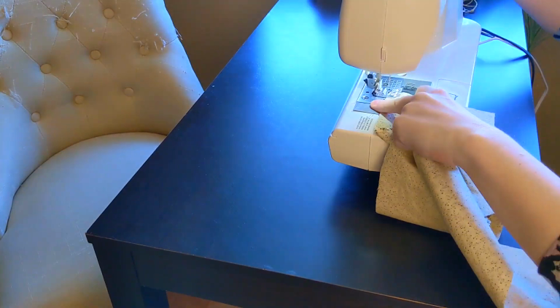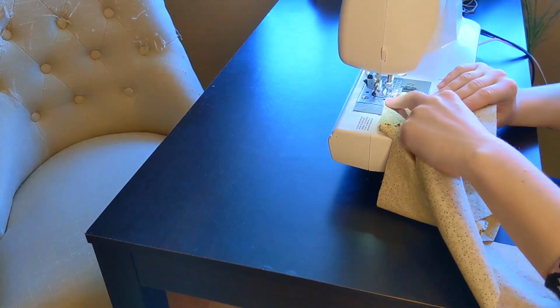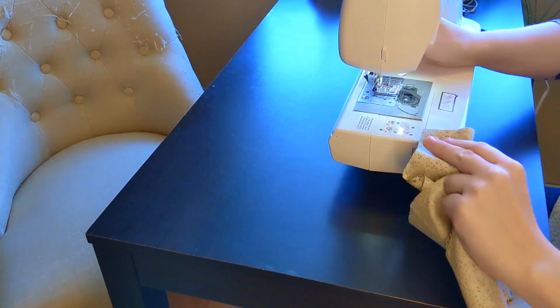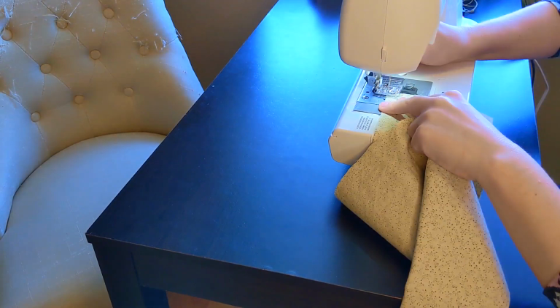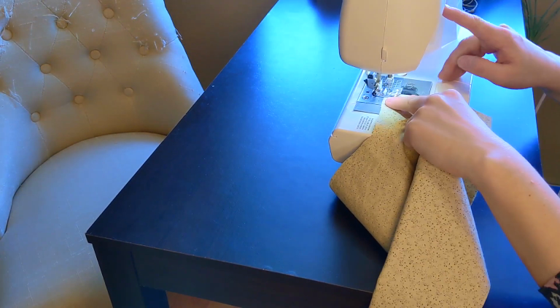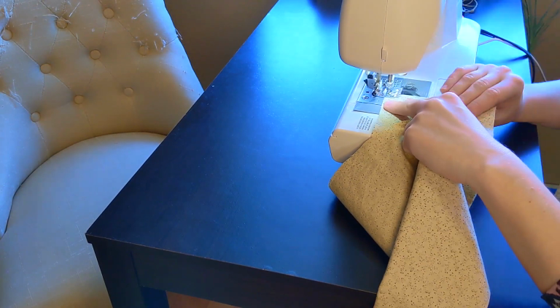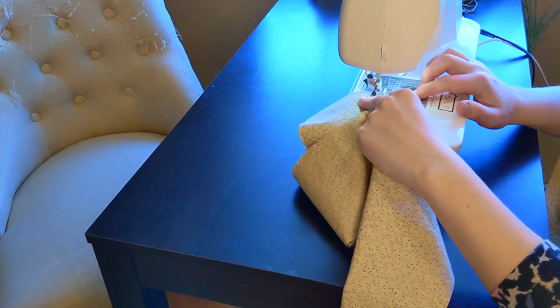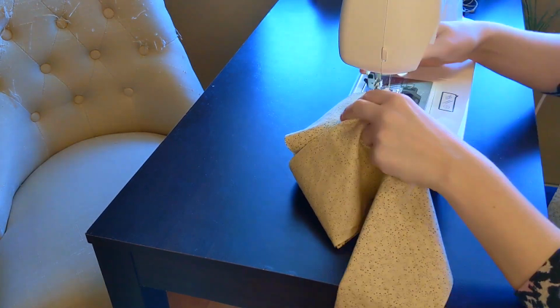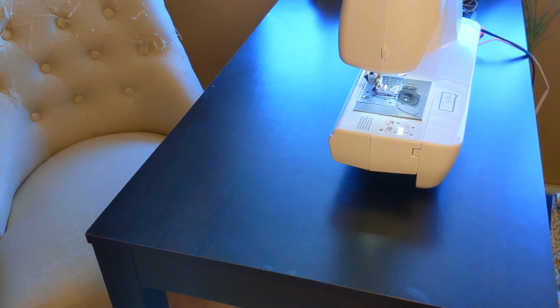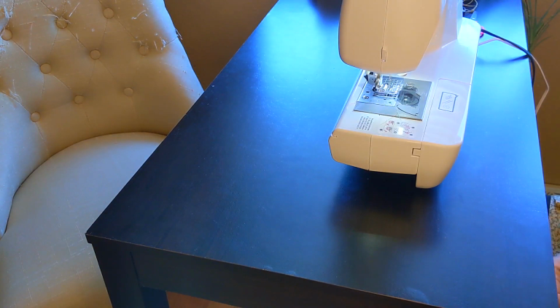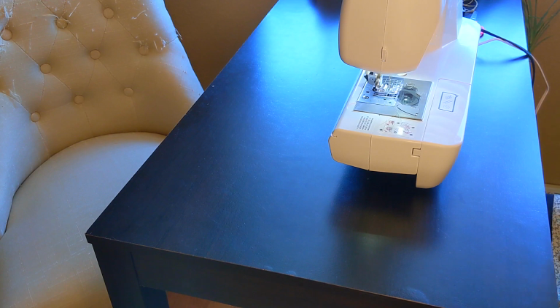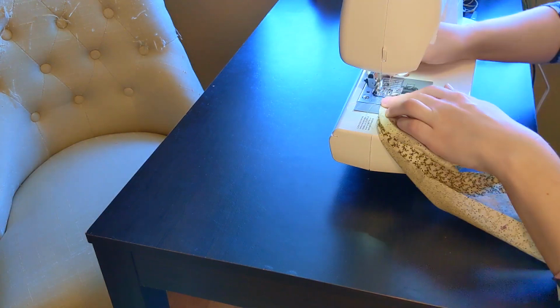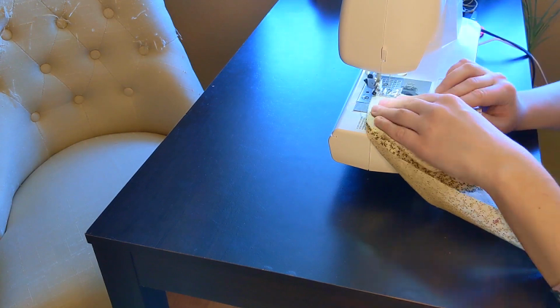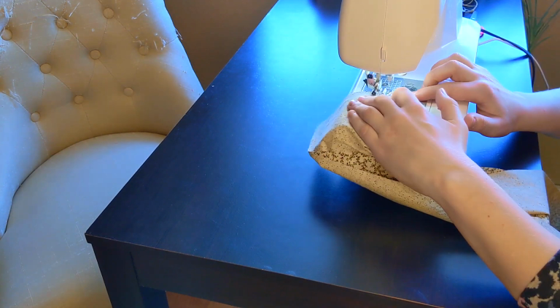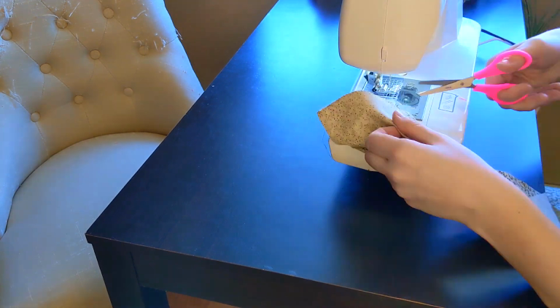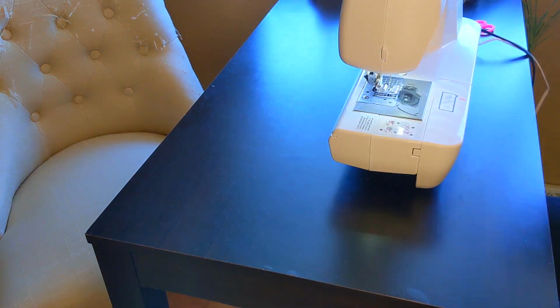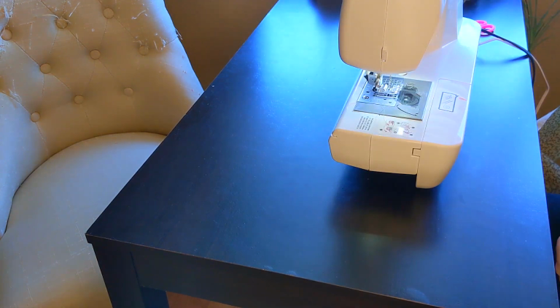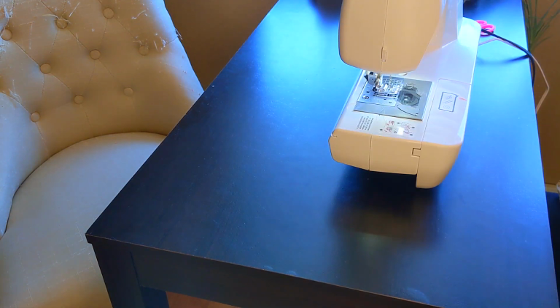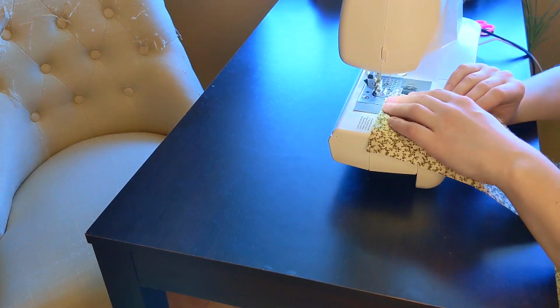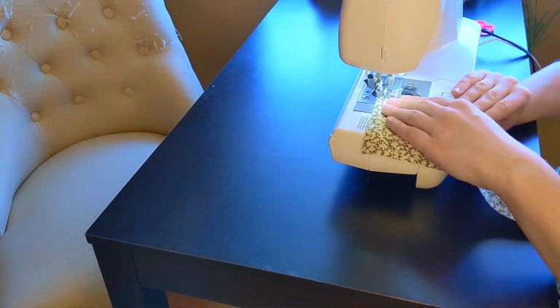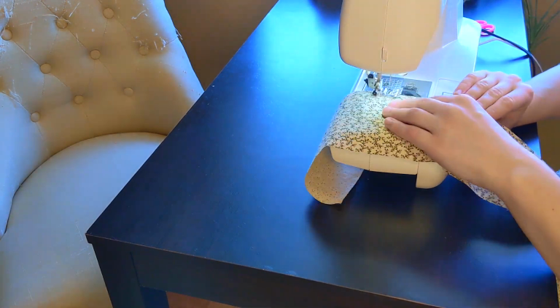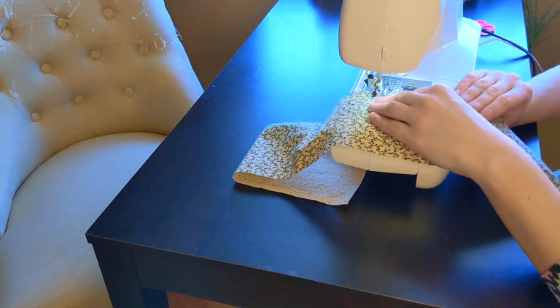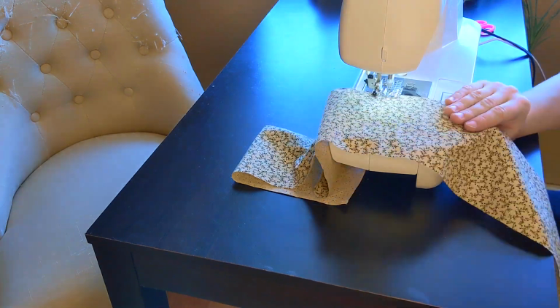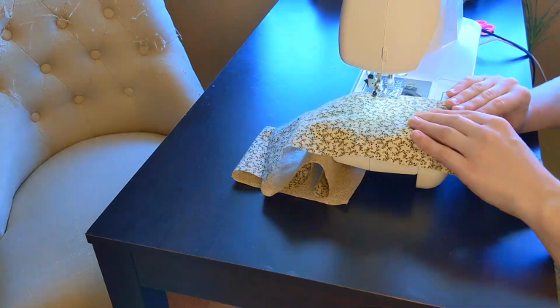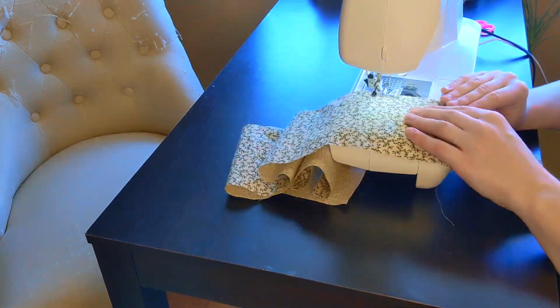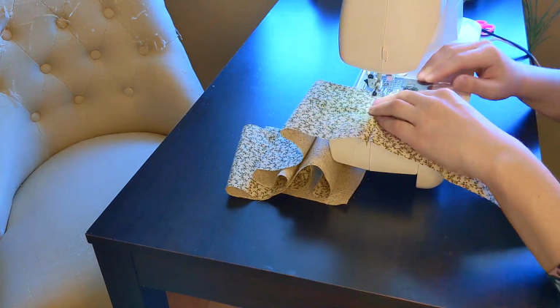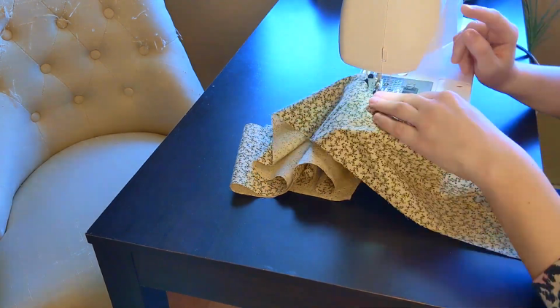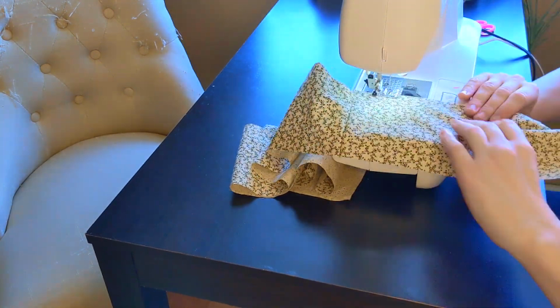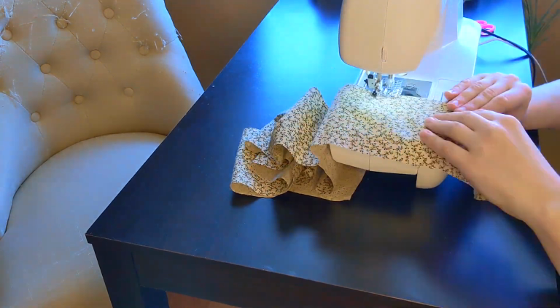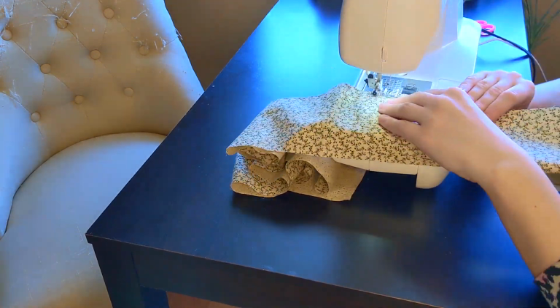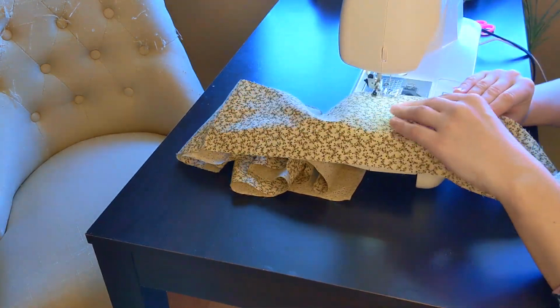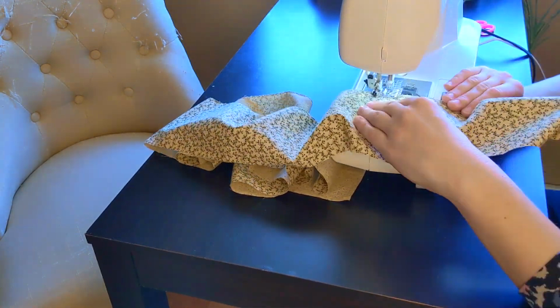Then, I began attaching the pieces for the skirt ruffles, before serging that raw edge as well. This fabric is 100% cotton, so there isn't a huge risk of the fabric fraying, but I wanted a nice clean finish on the interior of my dress.